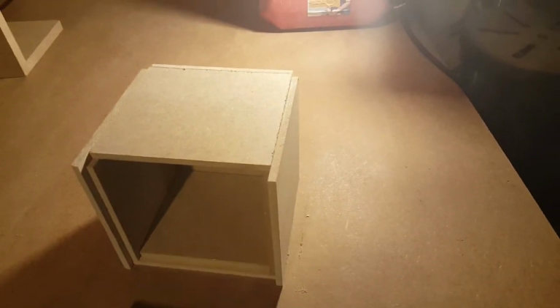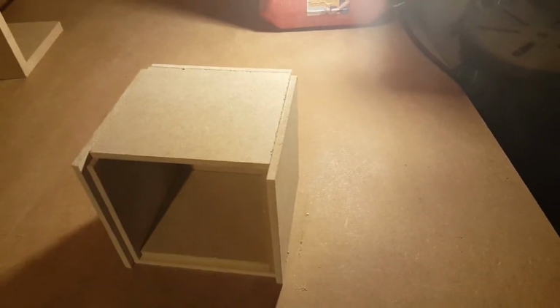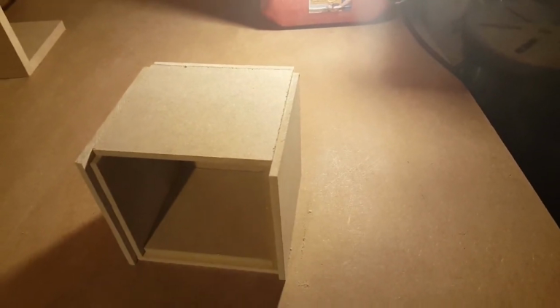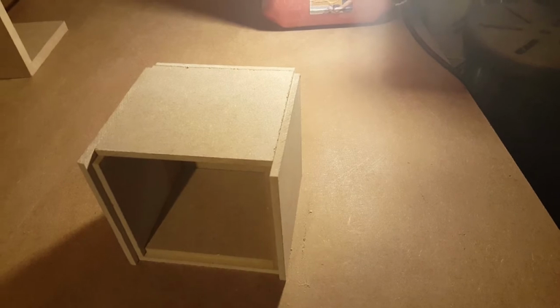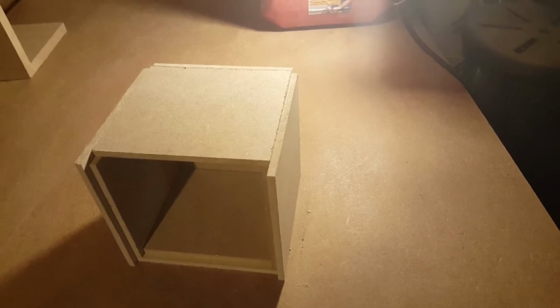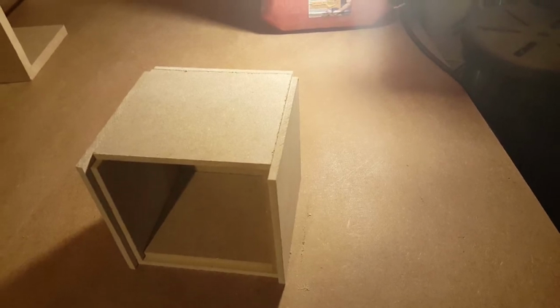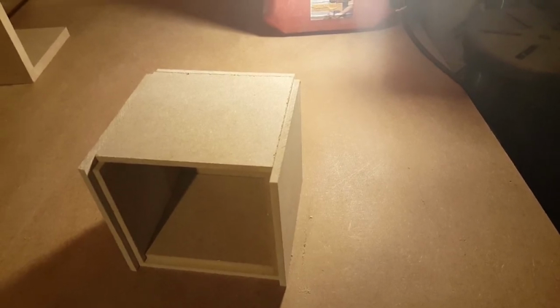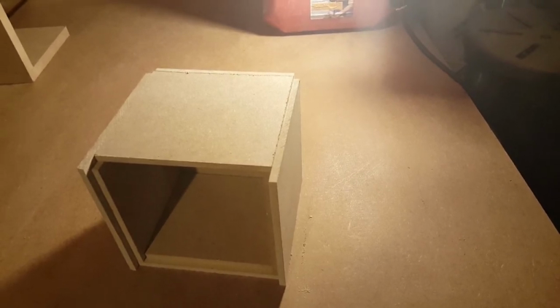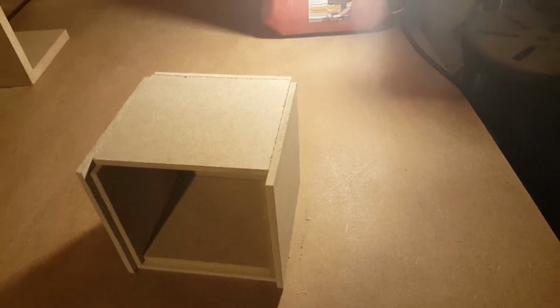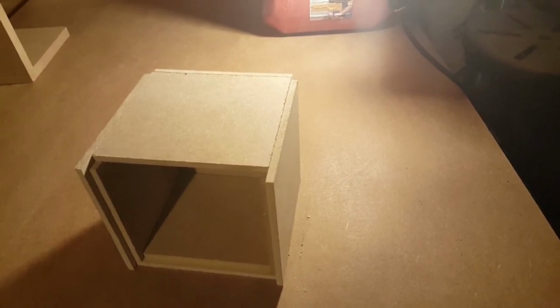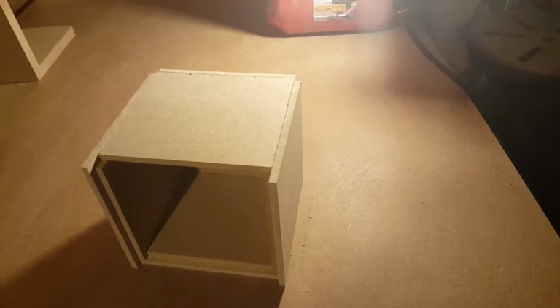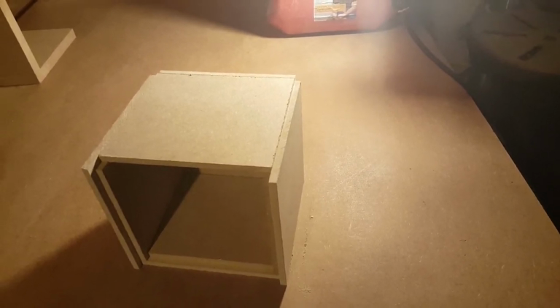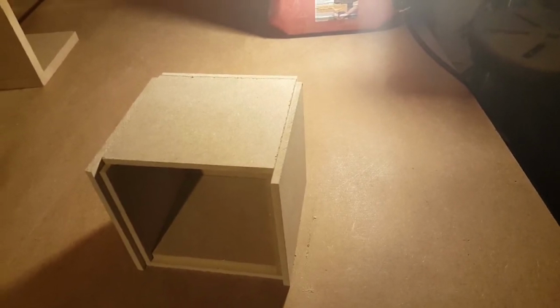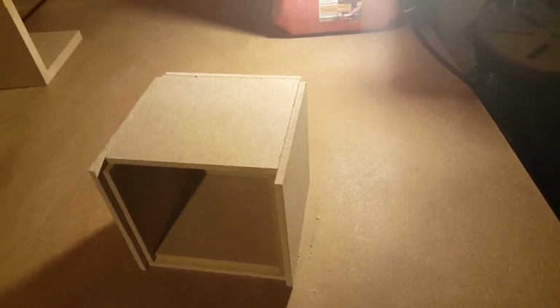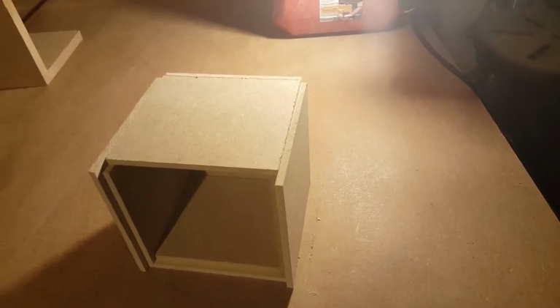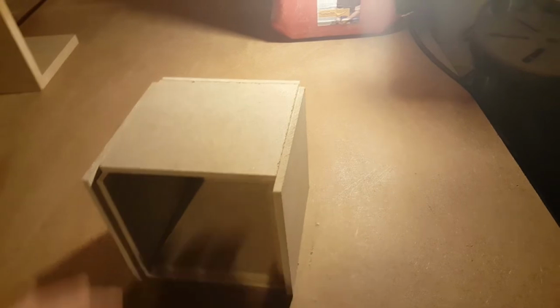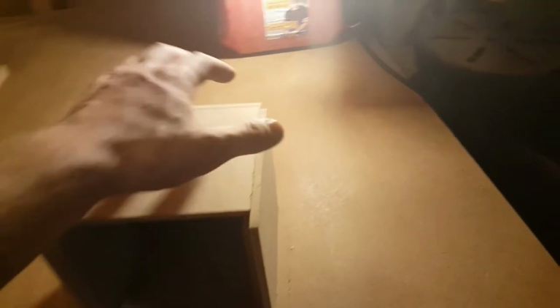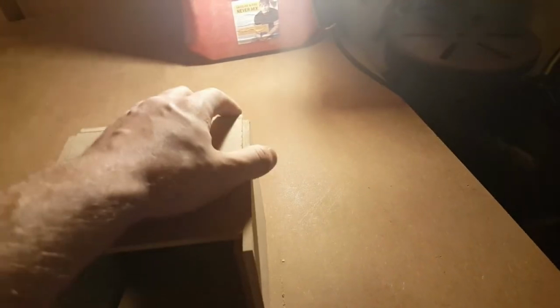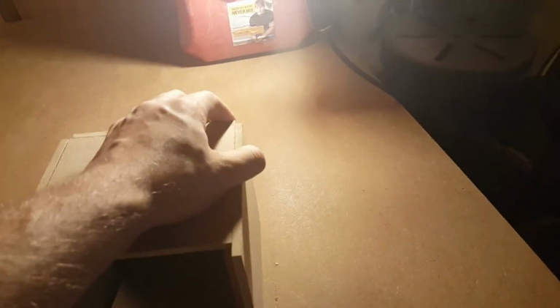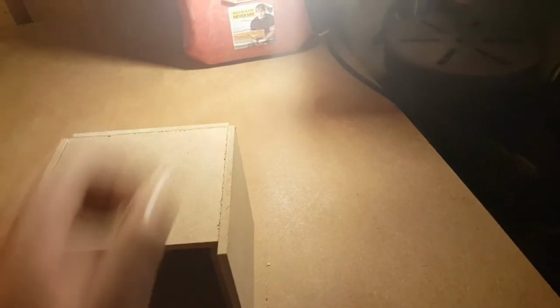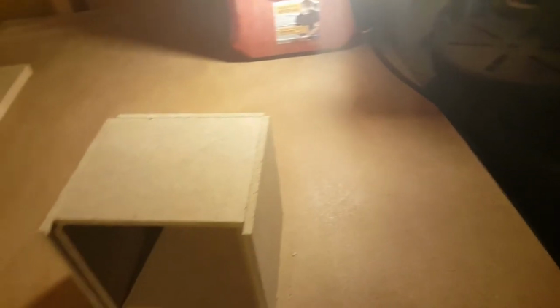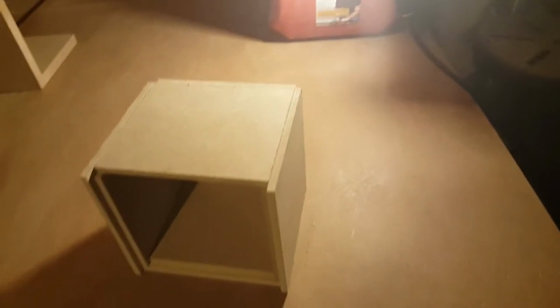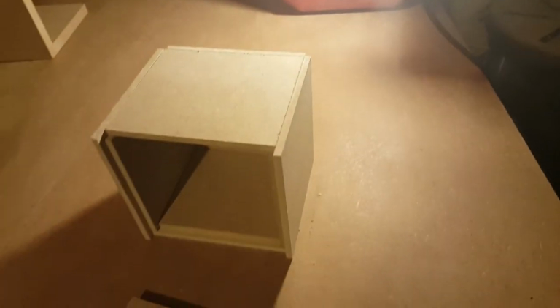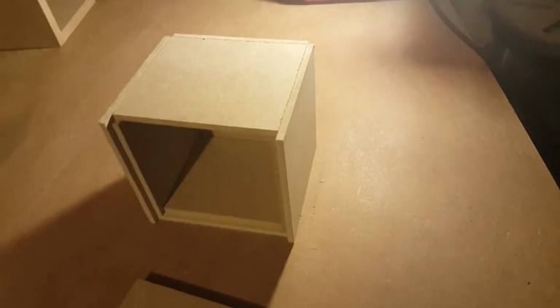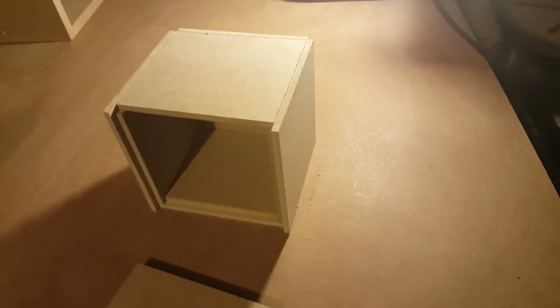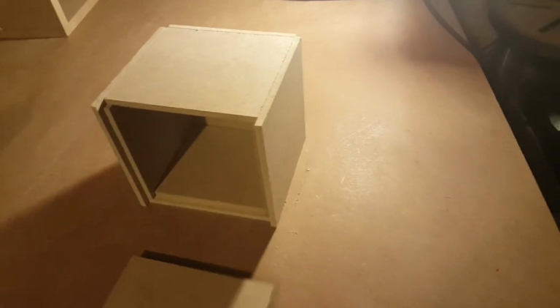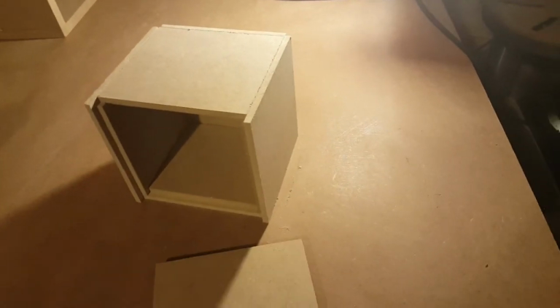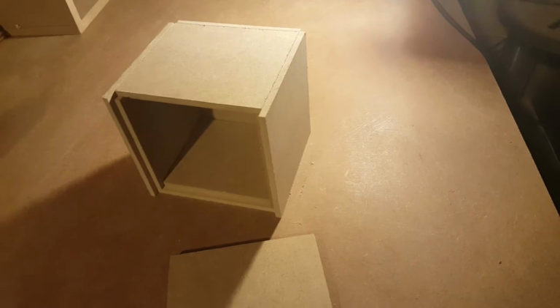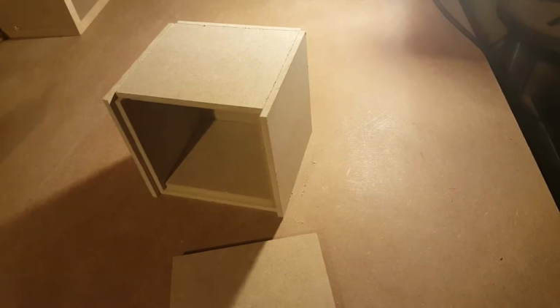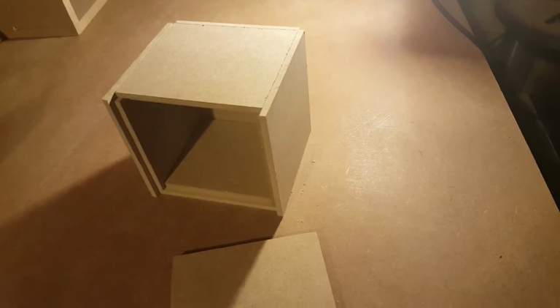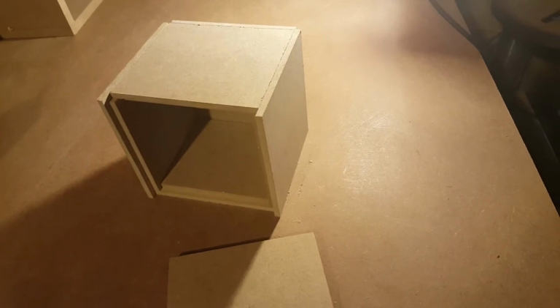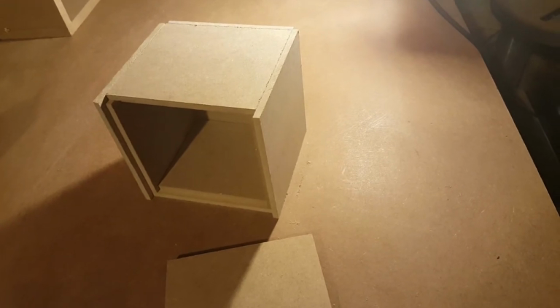The box will be precision cut and hold together just with gravity — nothing else. And when you're finished, it's a breeze to glue together, as you only need painters tape. You don't need any brad nails, fill any holes, or anything else.